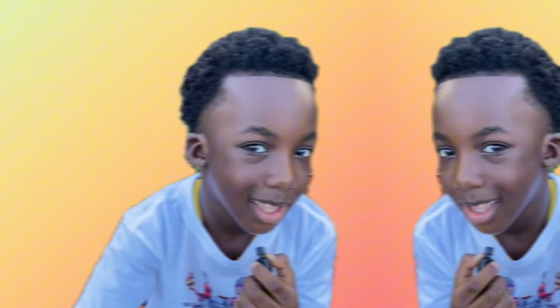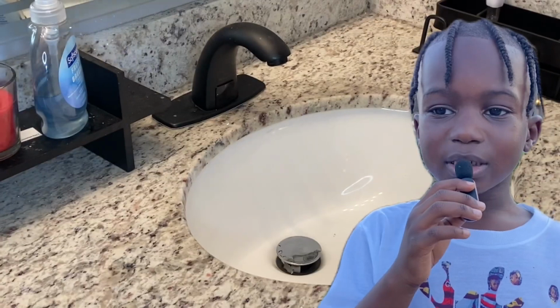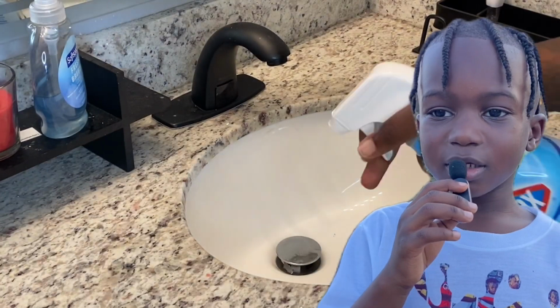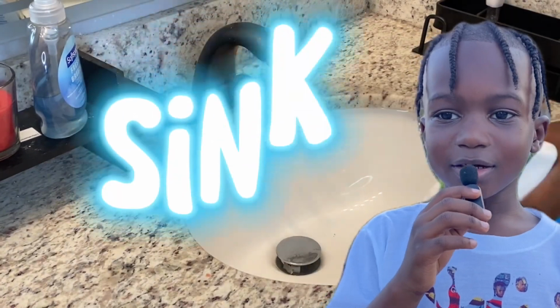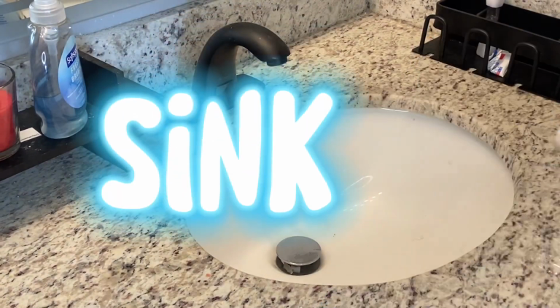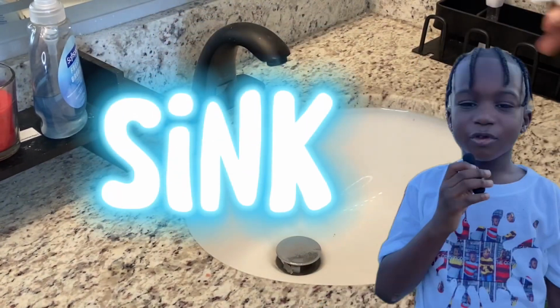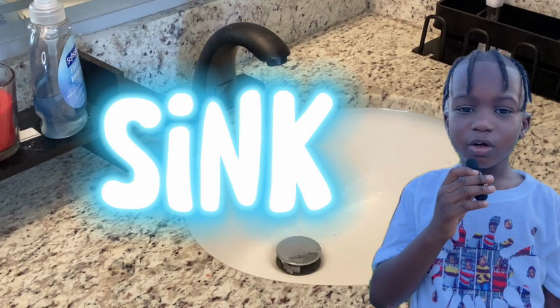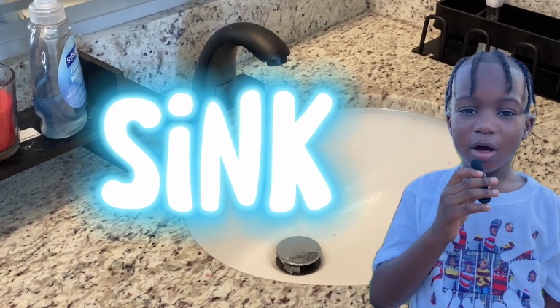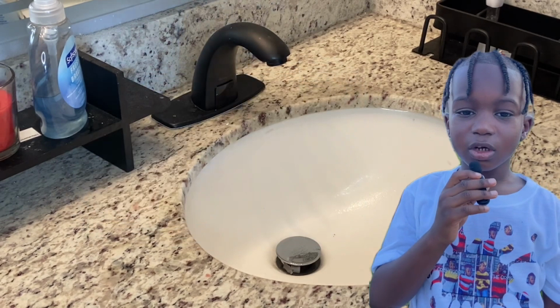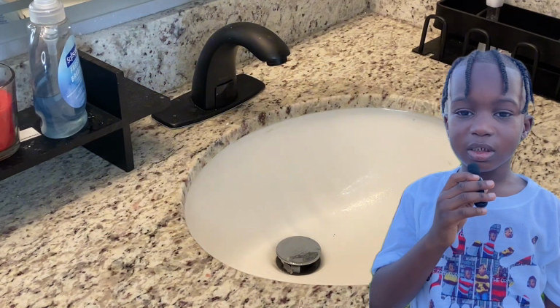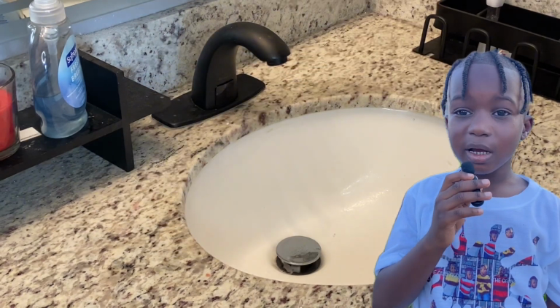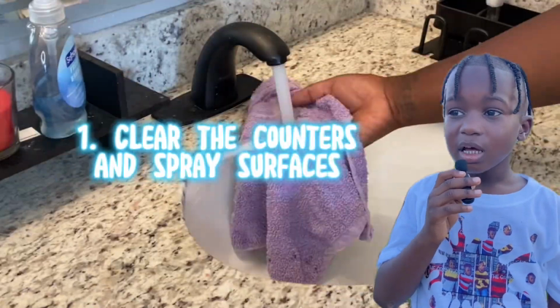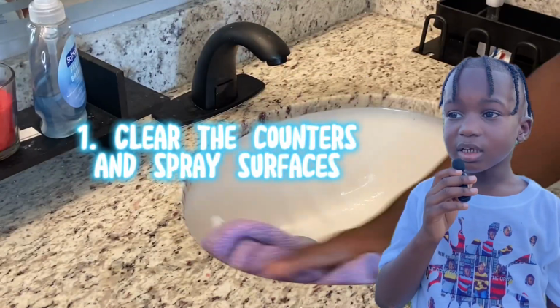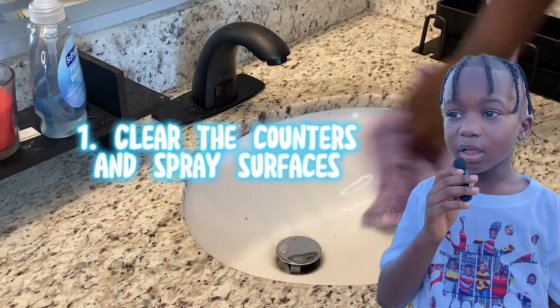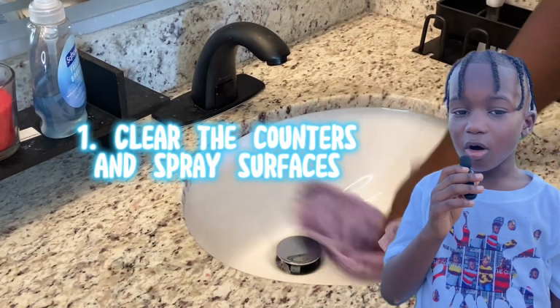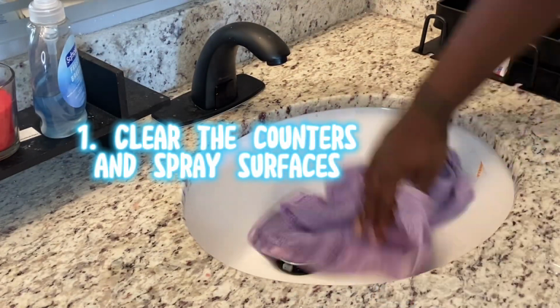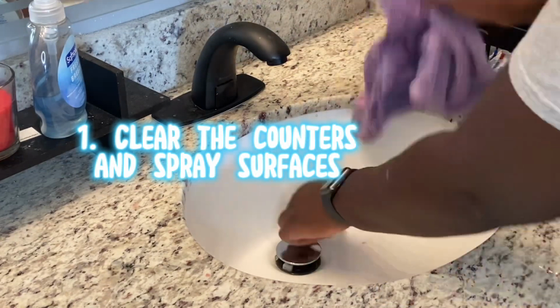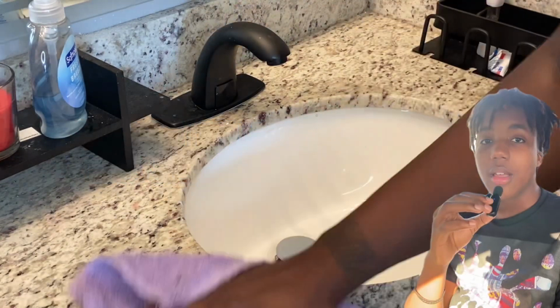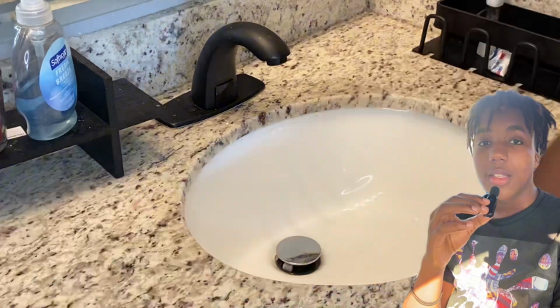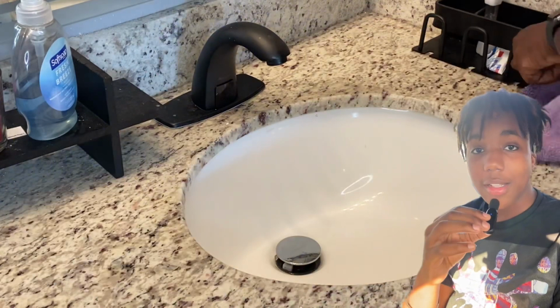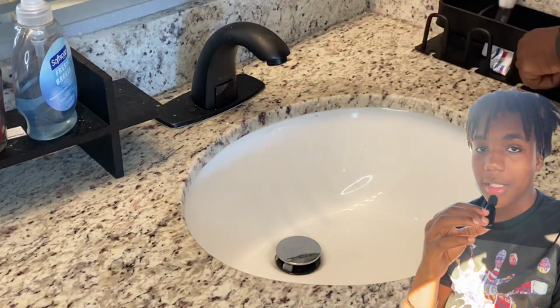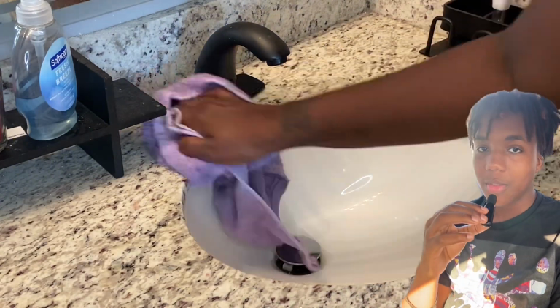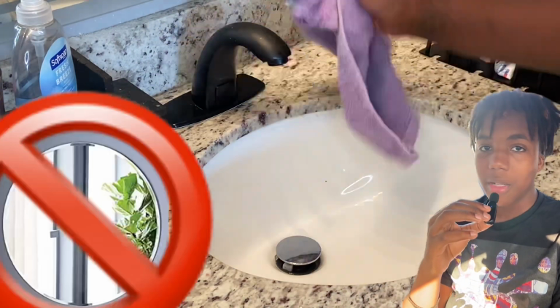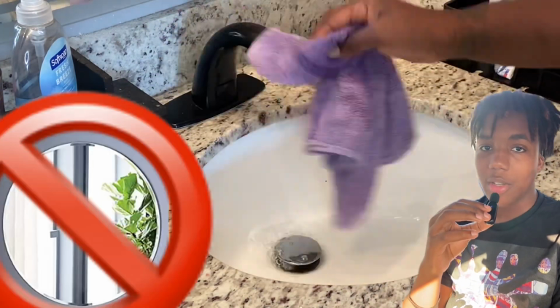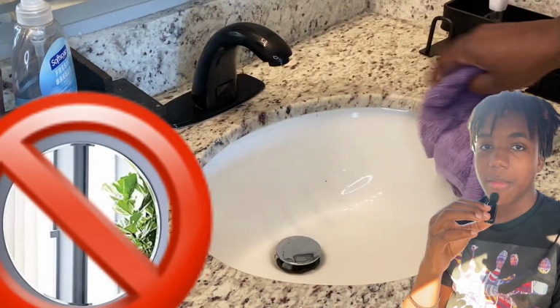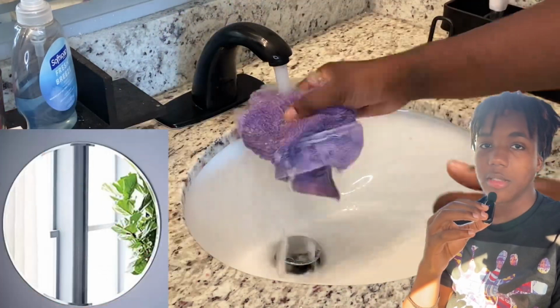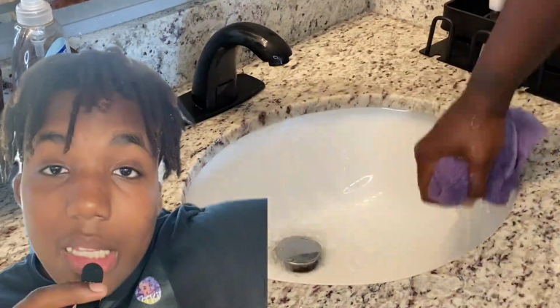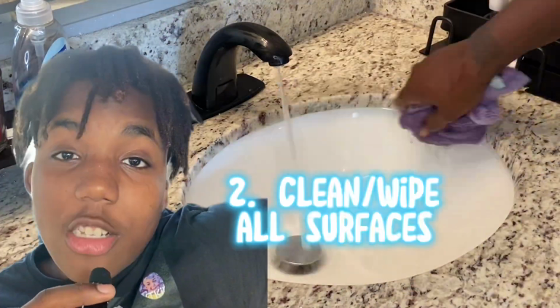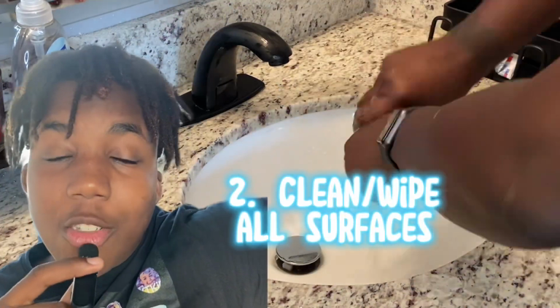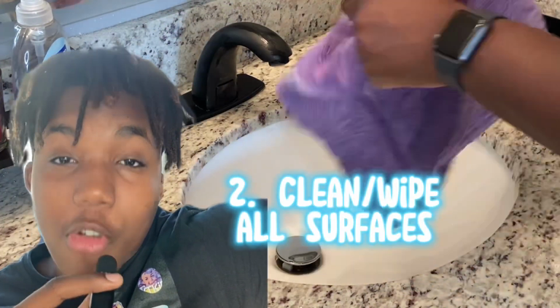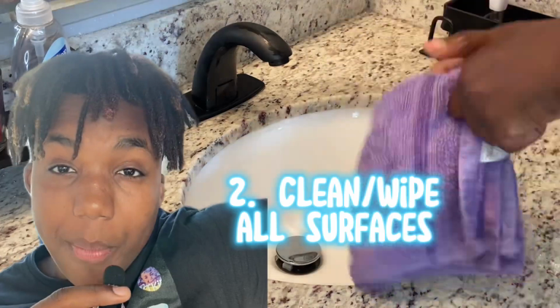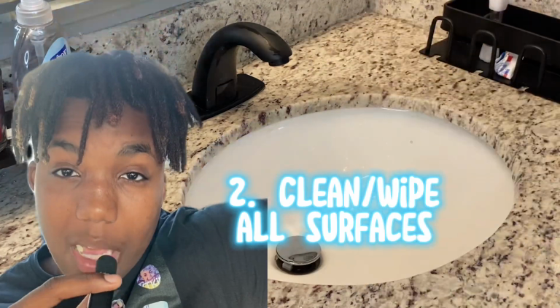Now it's time to clean the sink. After you've cleared the counters, you're going to want to spray in the sink. Spray all surfaces, but don't spray unless you have parent permission. Clean all surfaces with your rag or paper towel.